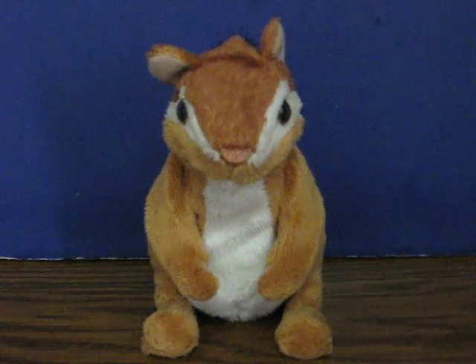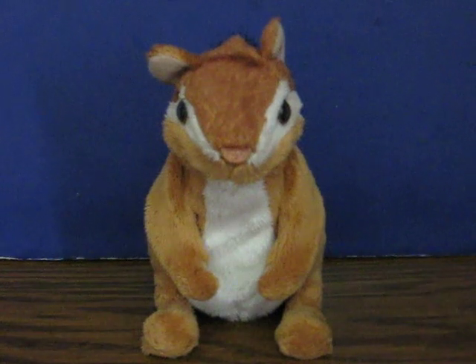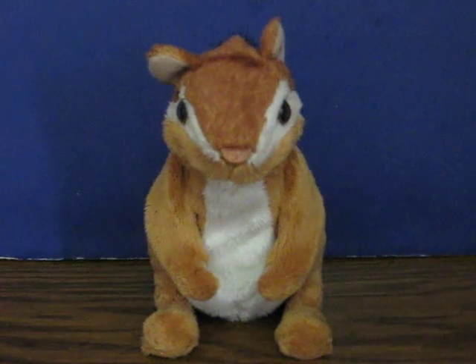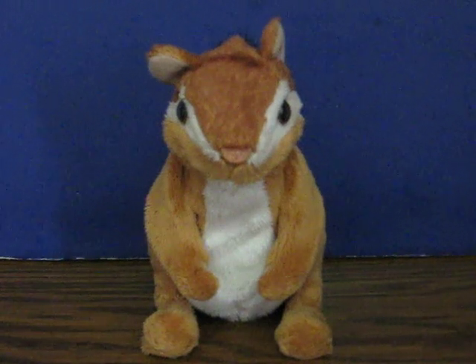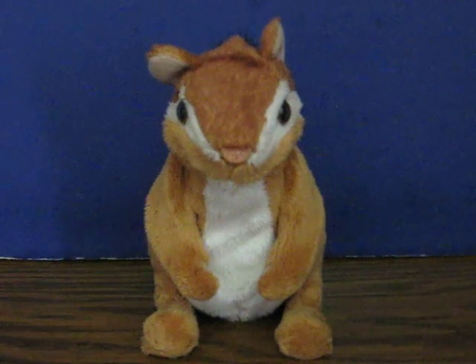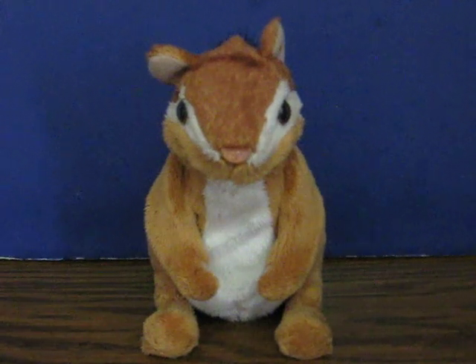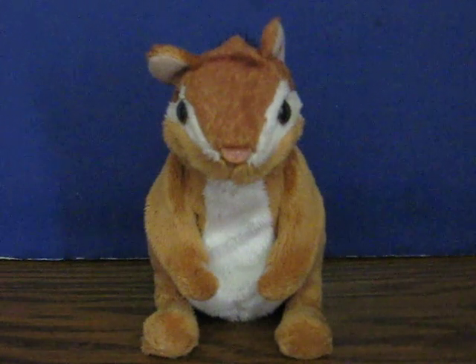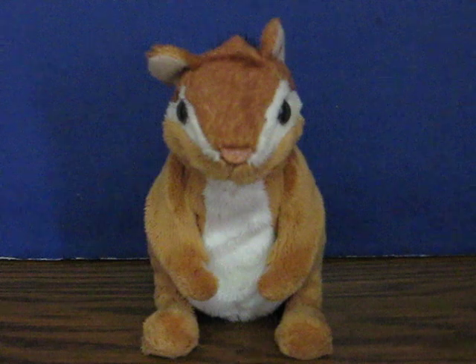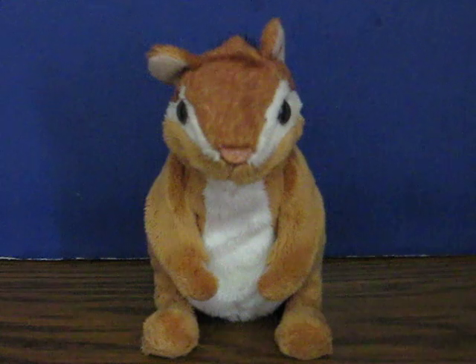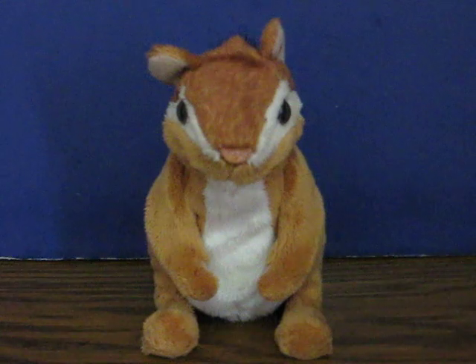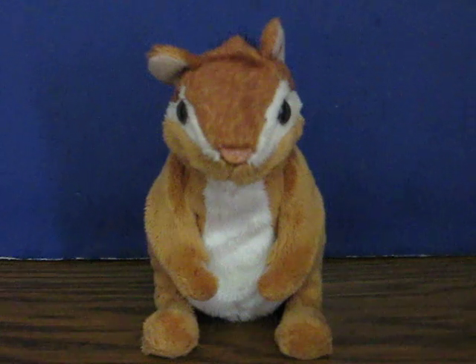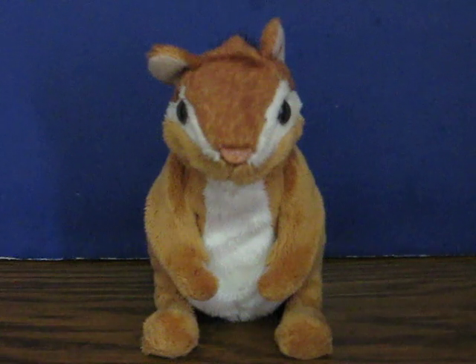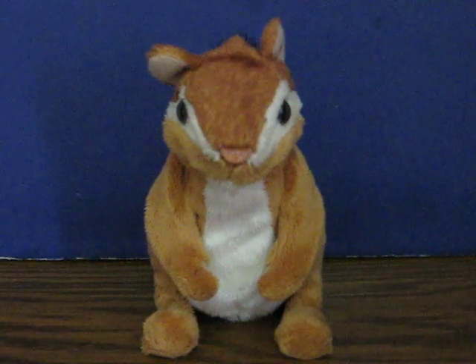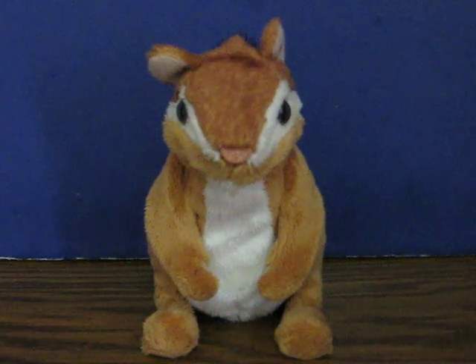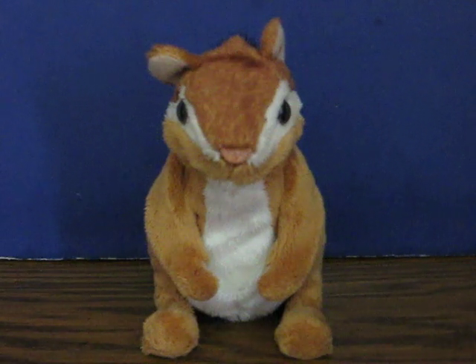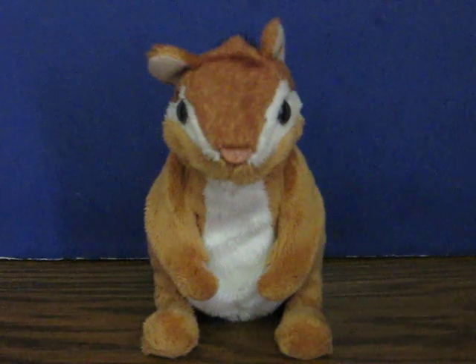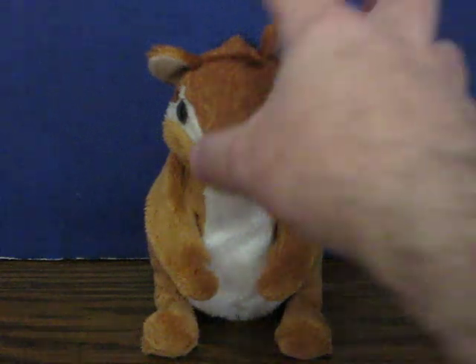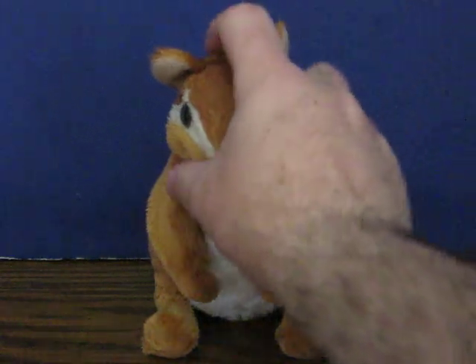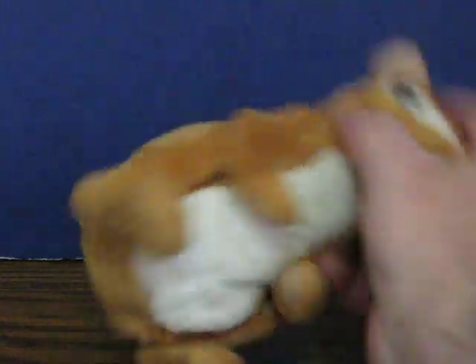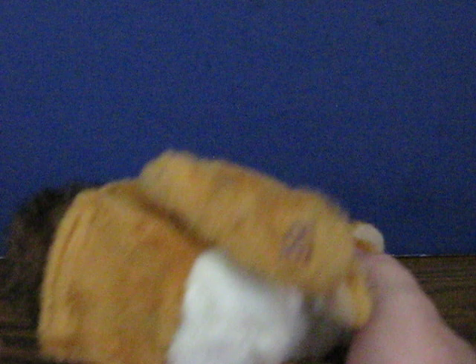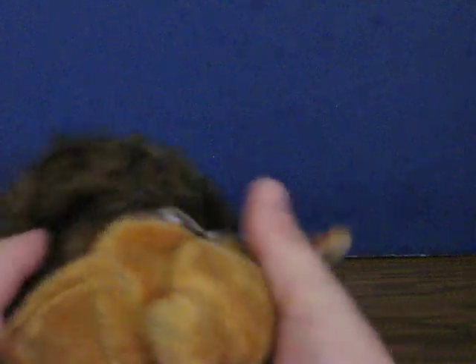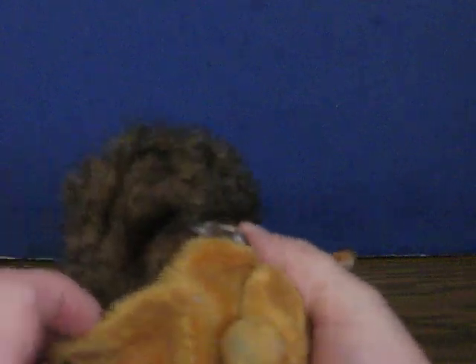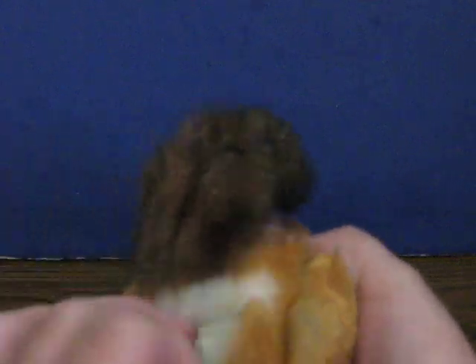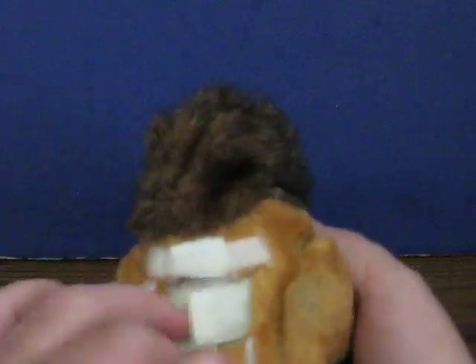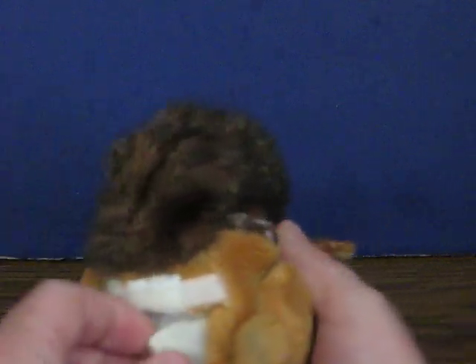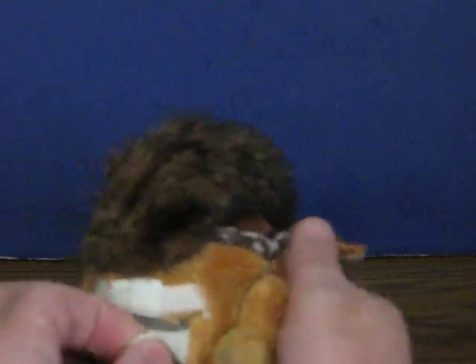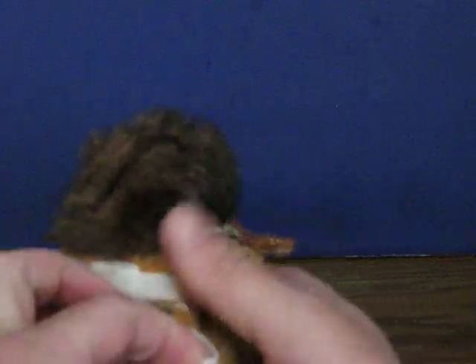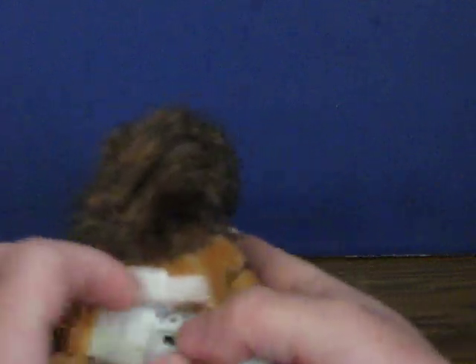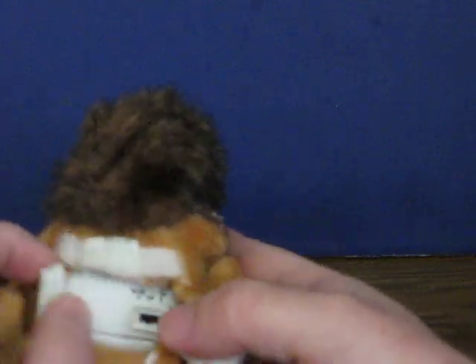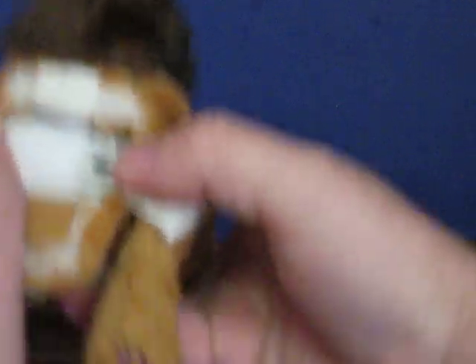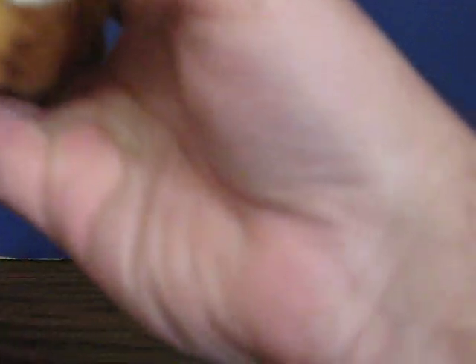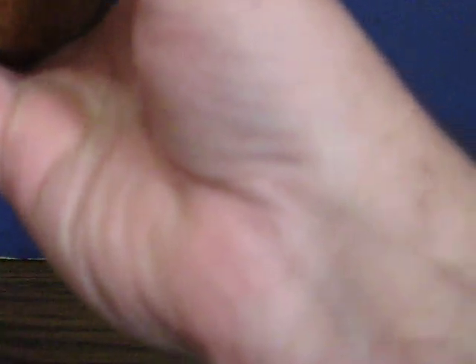This is a ForRealFriends baby chipmunk. He's going up for sale and this is just a quick demonstration to show how he works. He doesn't really do all that much, like most of the ForRealFriends babies series do.